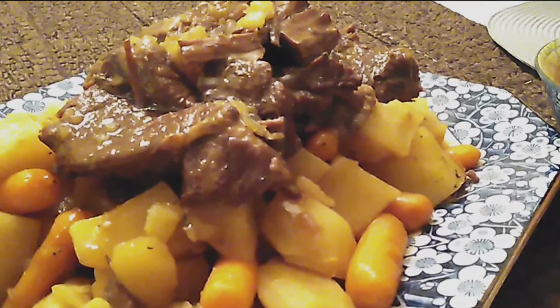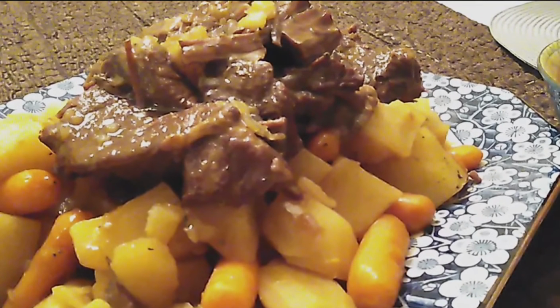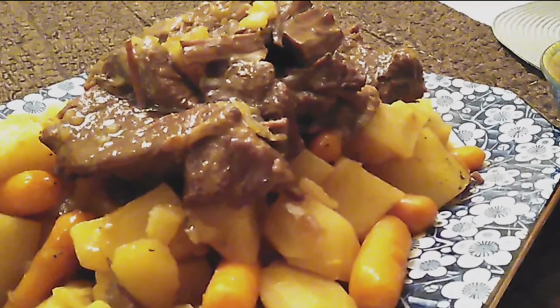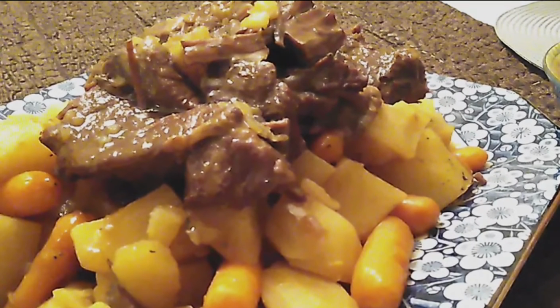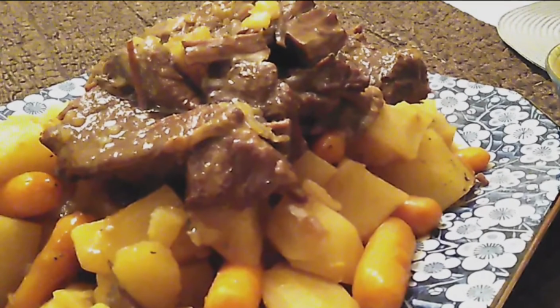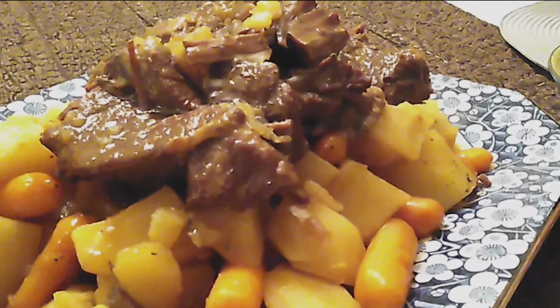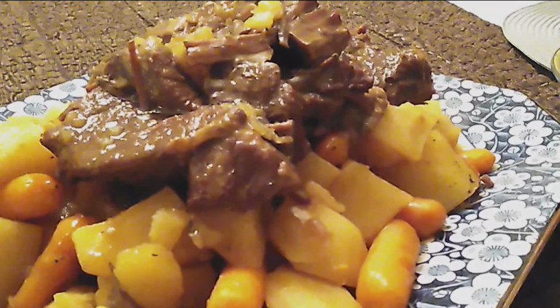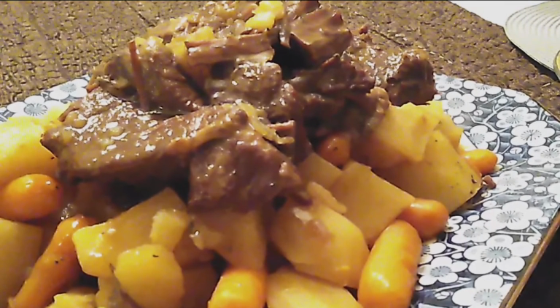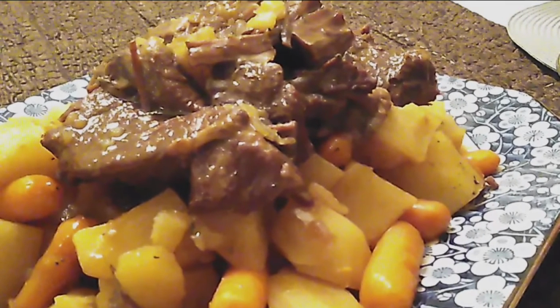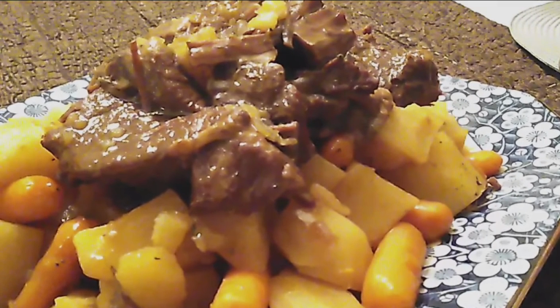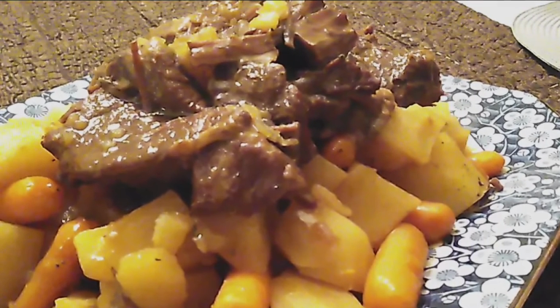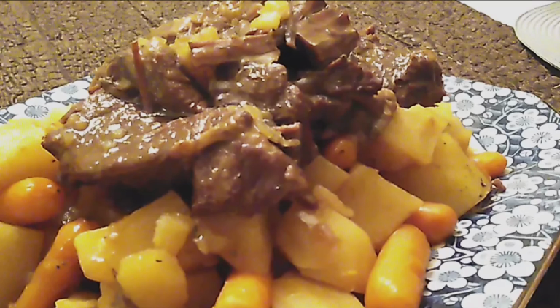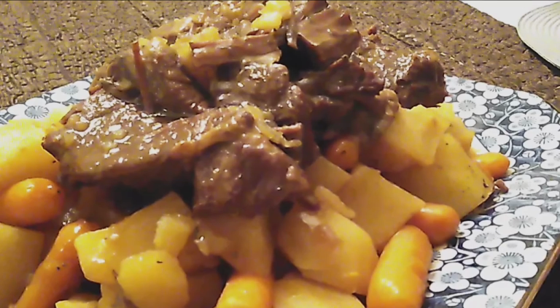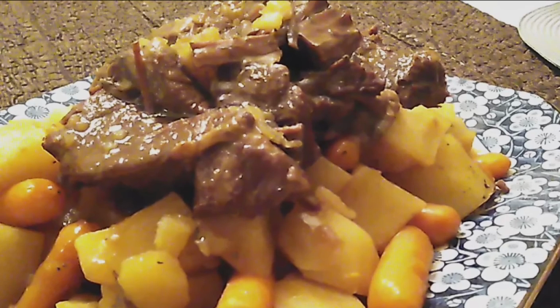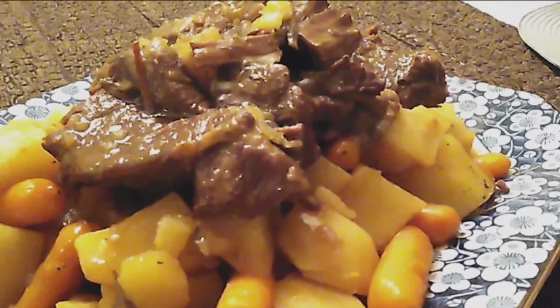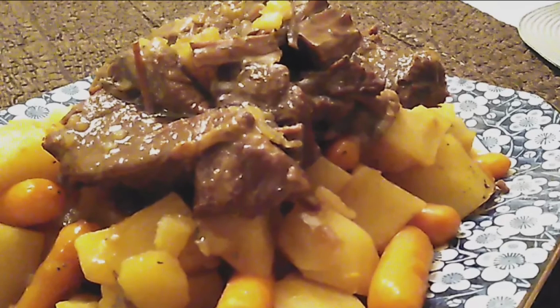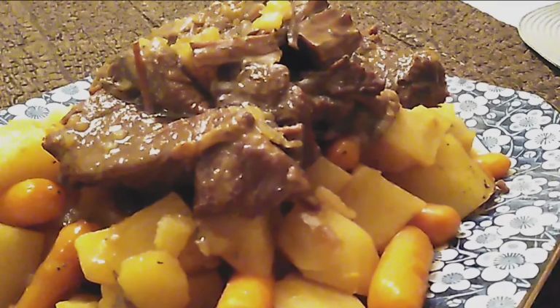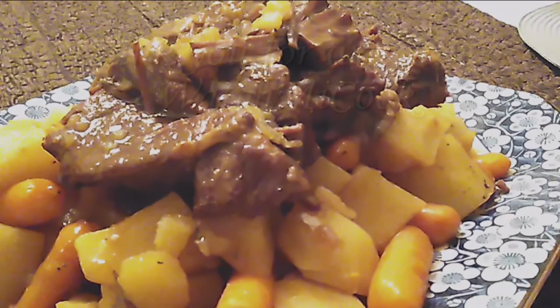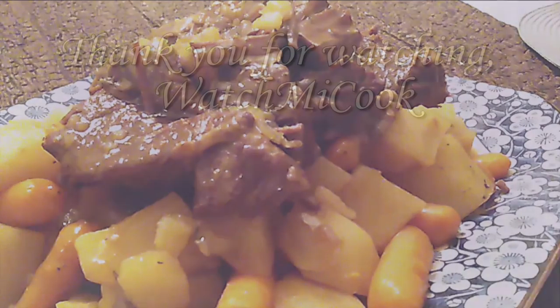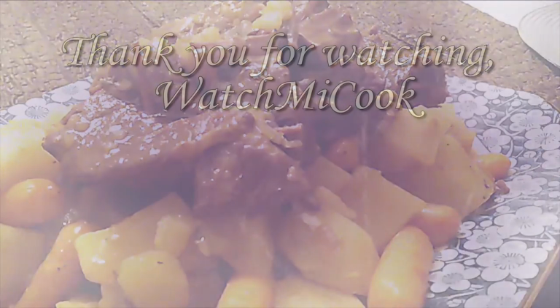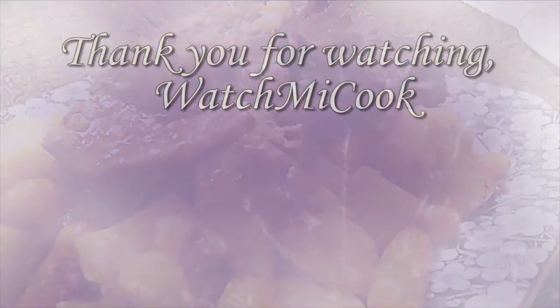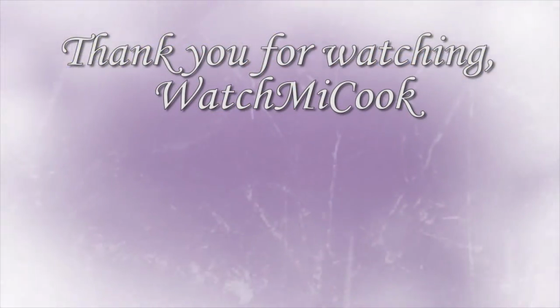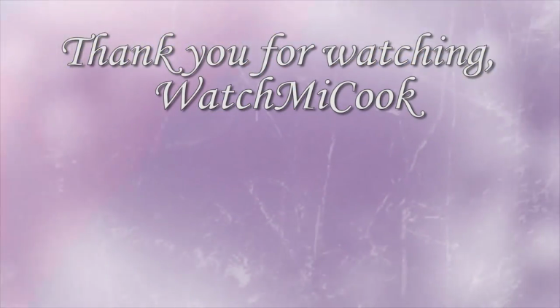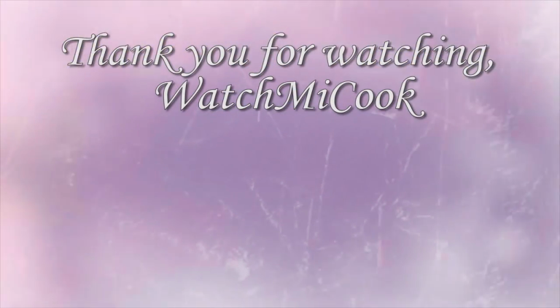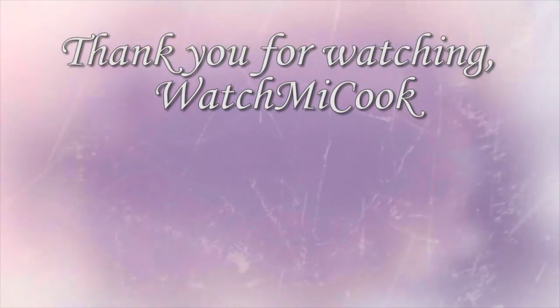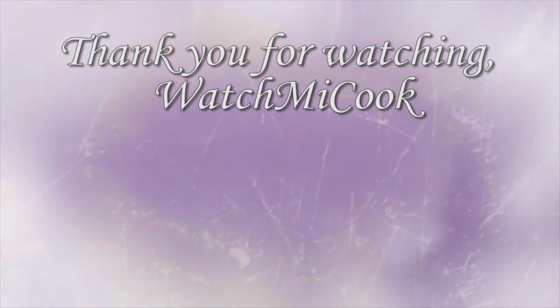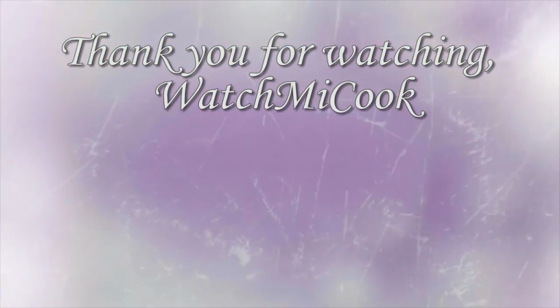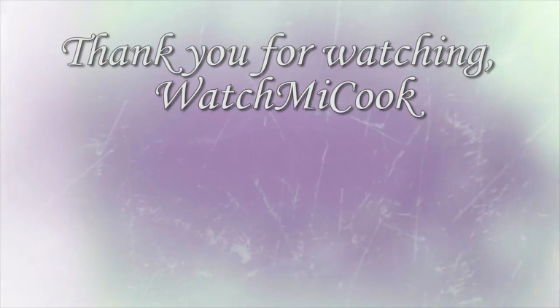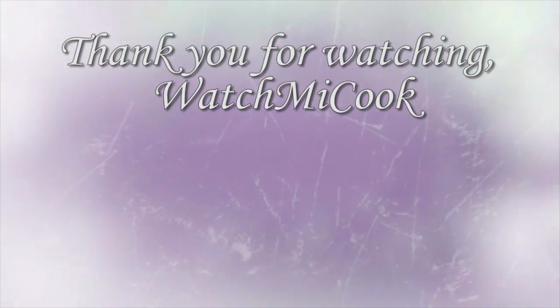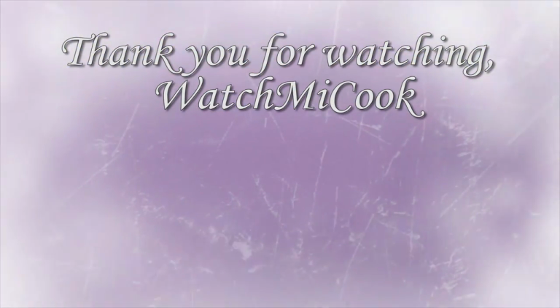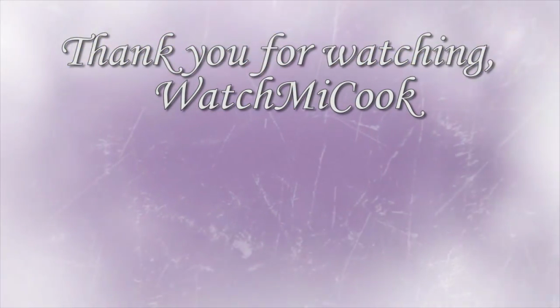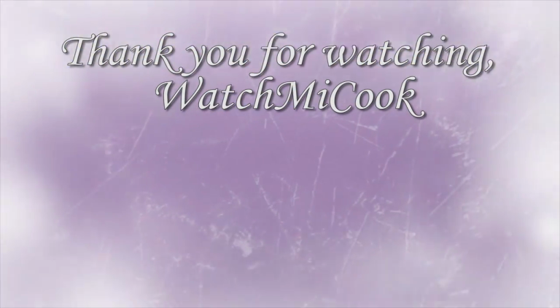The Instant Pot is just killing me. If you guys love this recipe as much as I did, please hit that subscribe button, and thank you for watching Watch Me Cook.